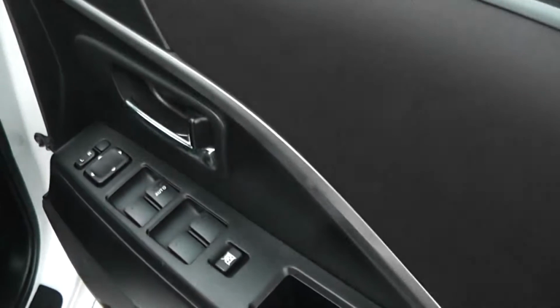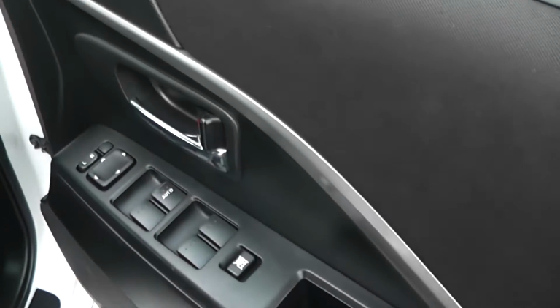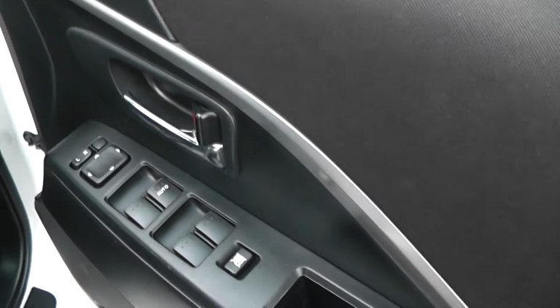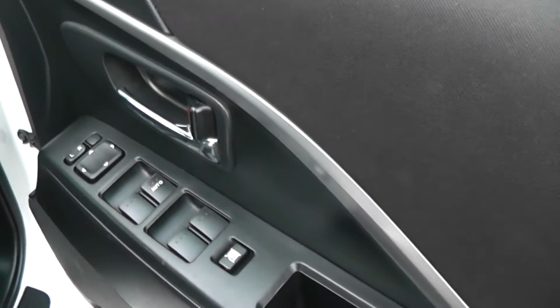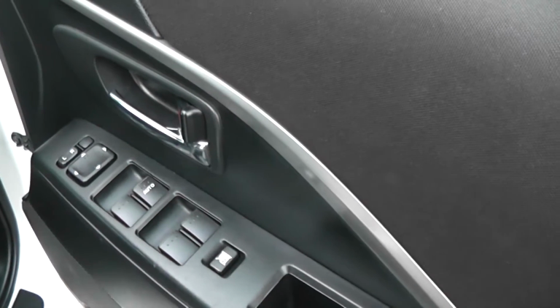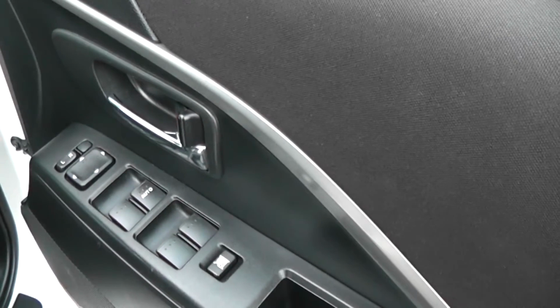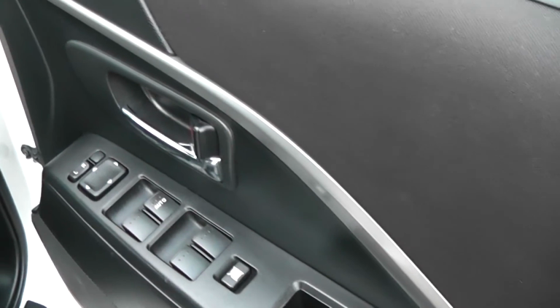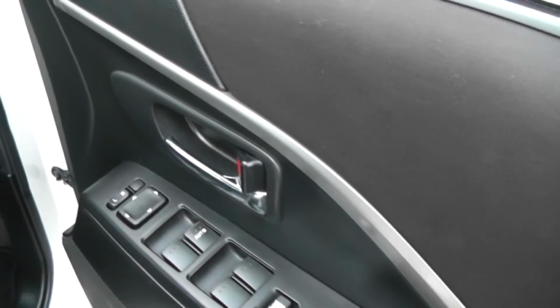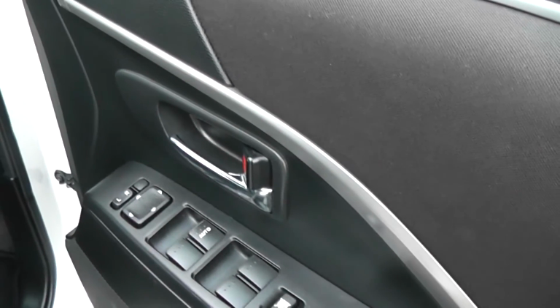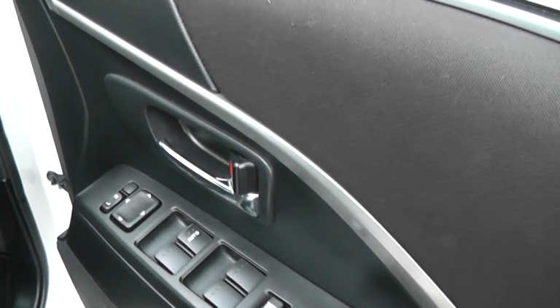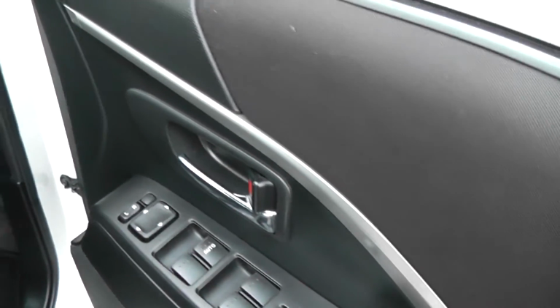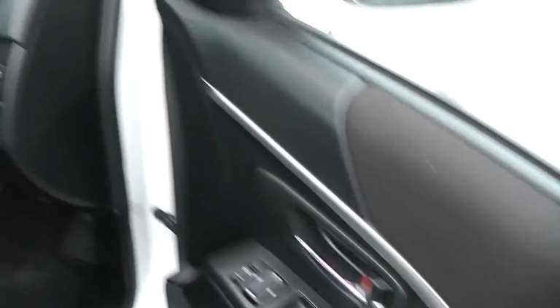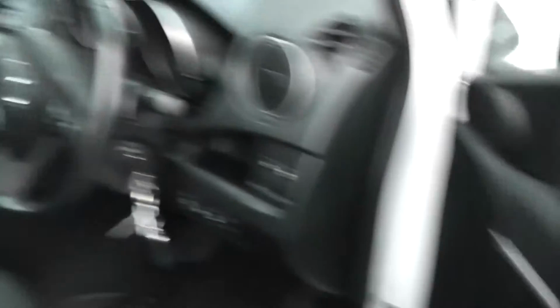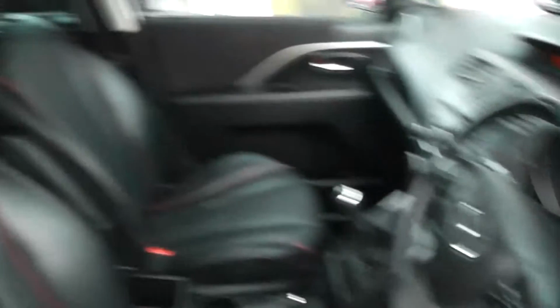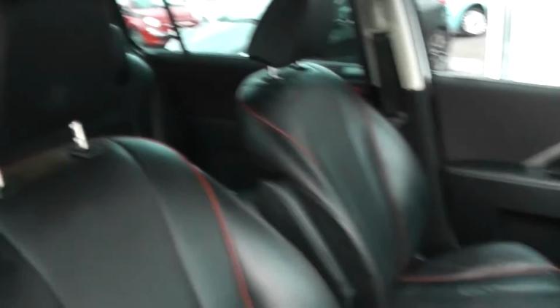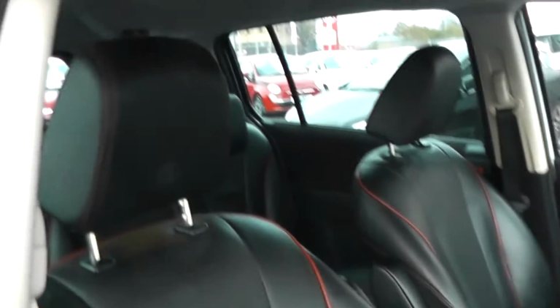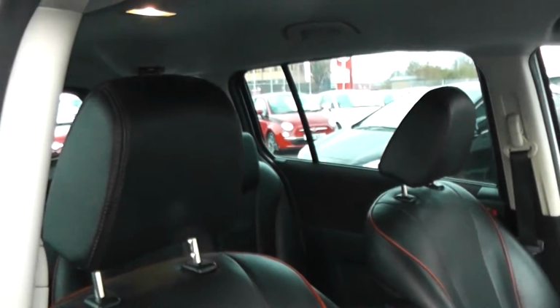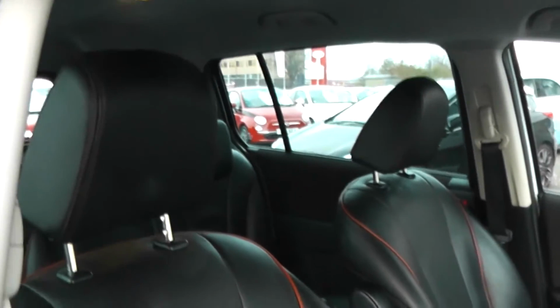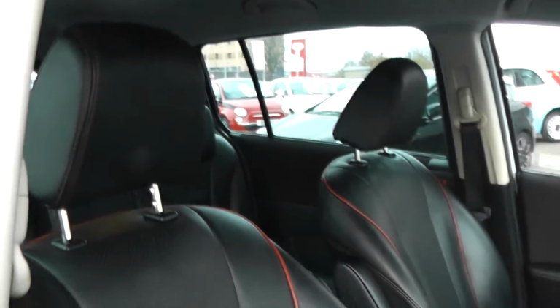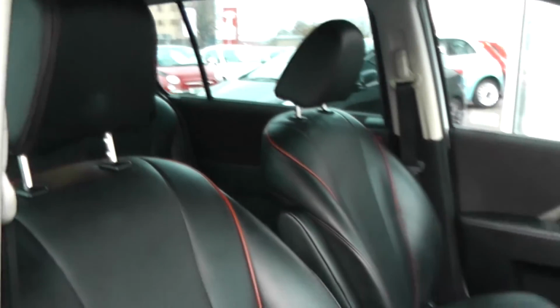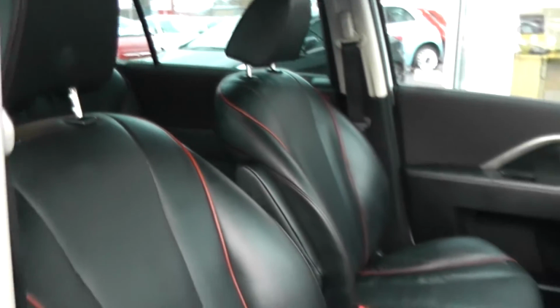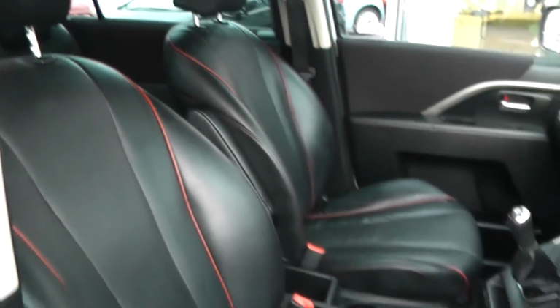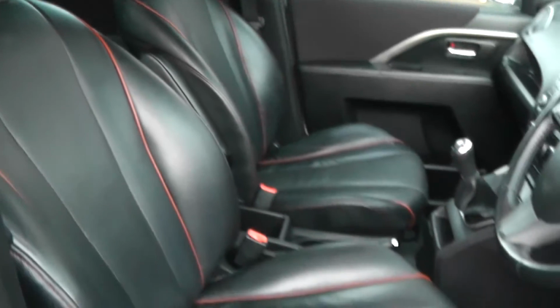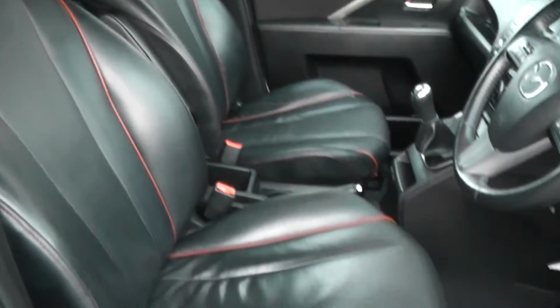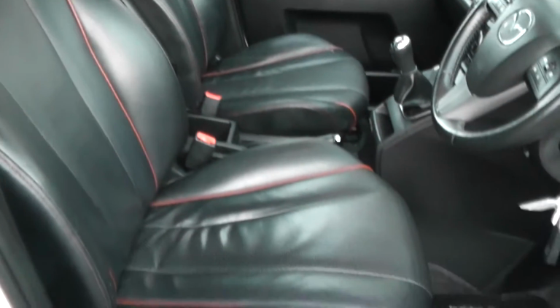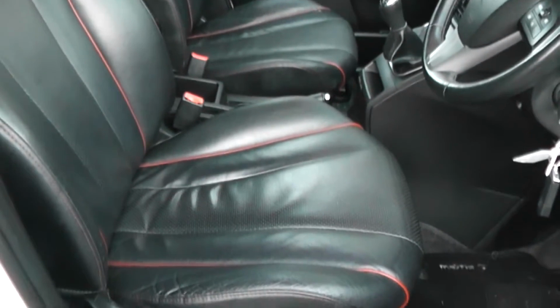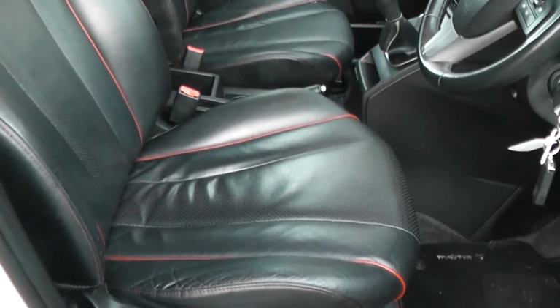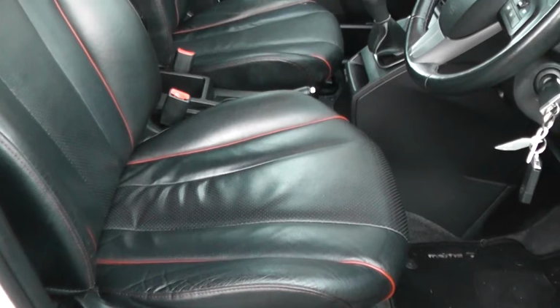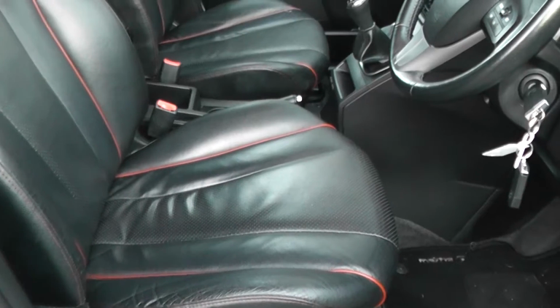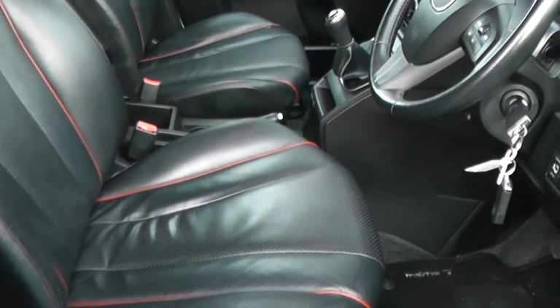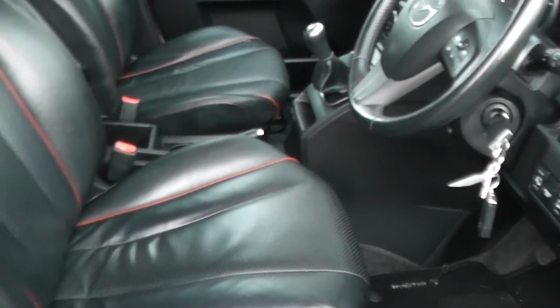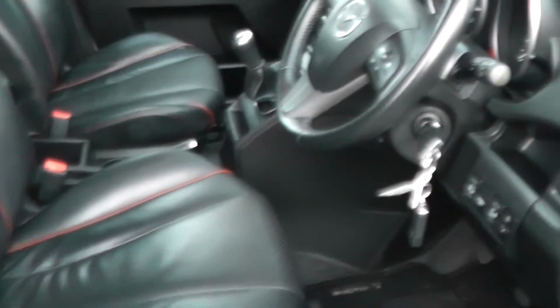Electric windows all around in the front and in the back, and it's got electric mirrors as well. As you can see, seats in the front are in excellent condition throughout. It's got a height adjustable driver seat with remote central locking.